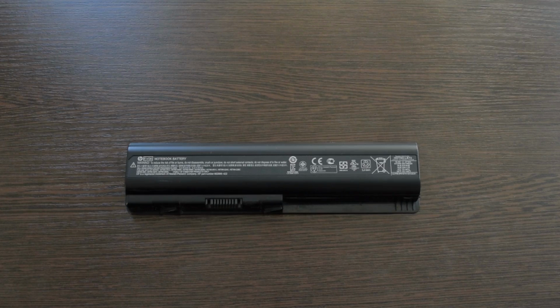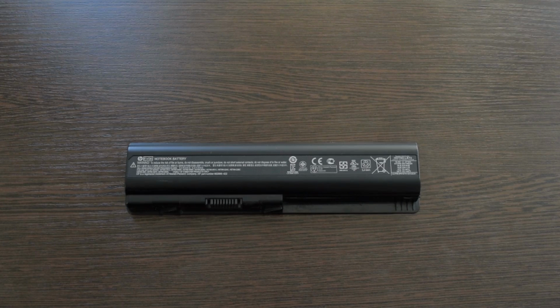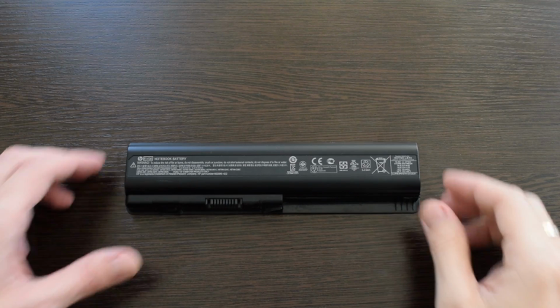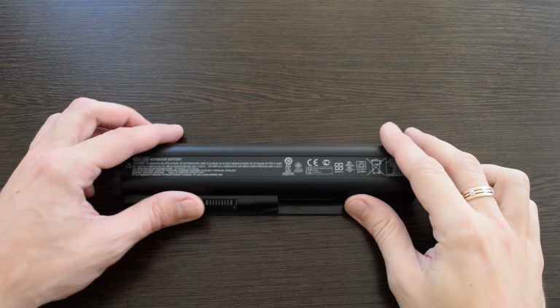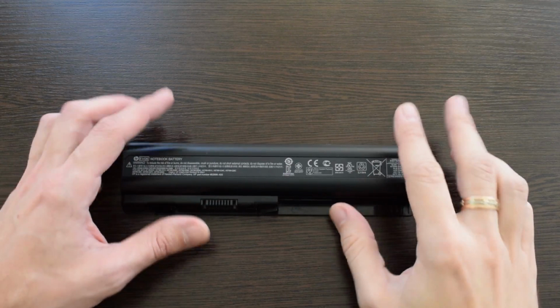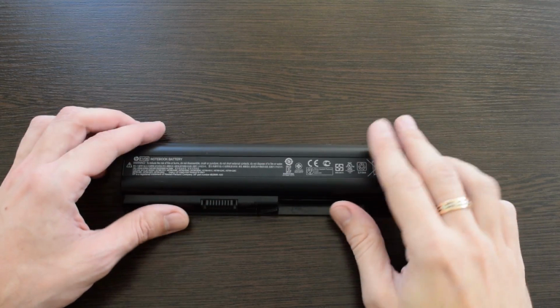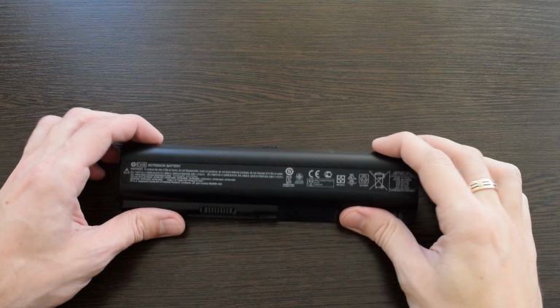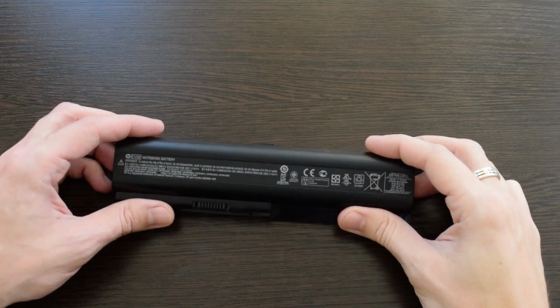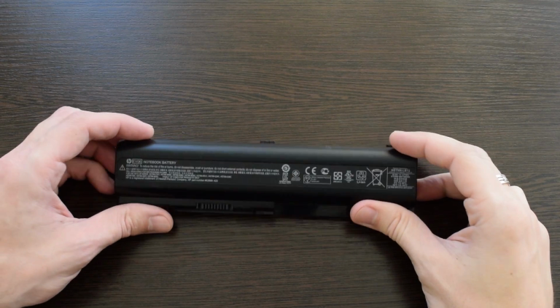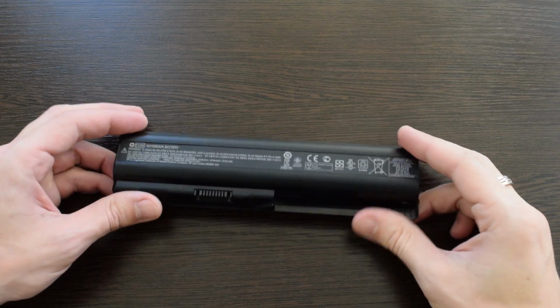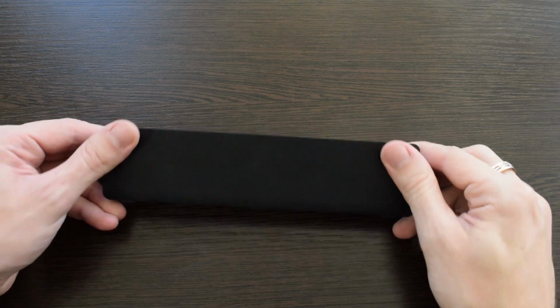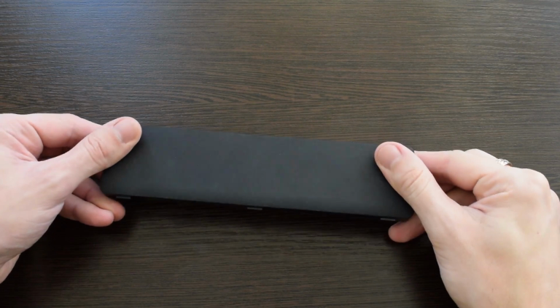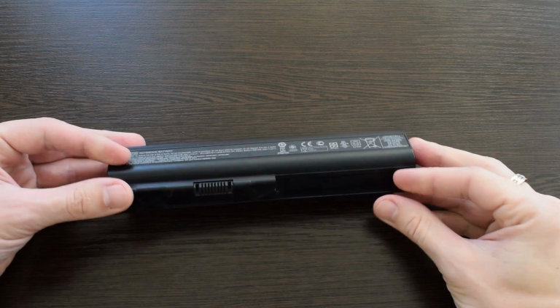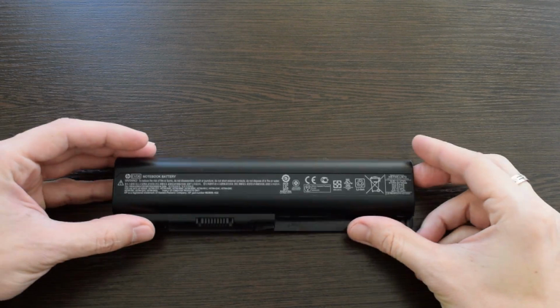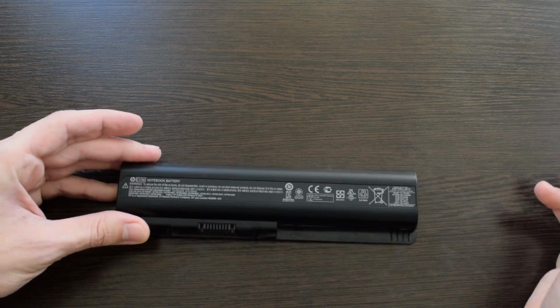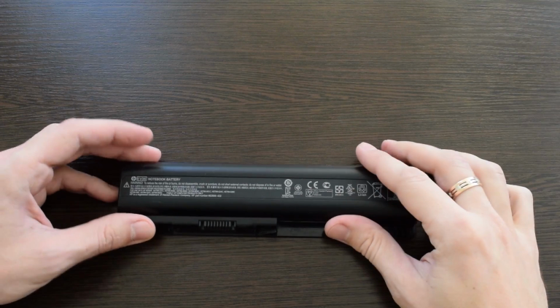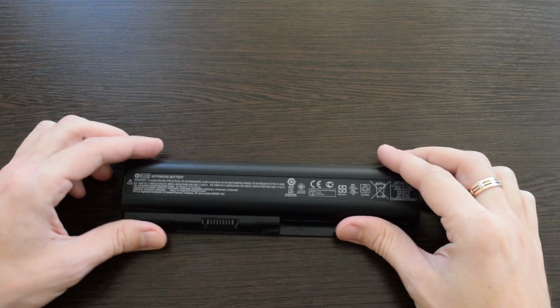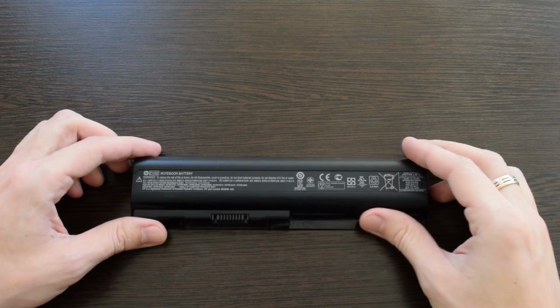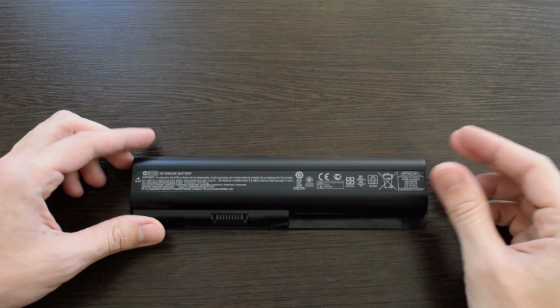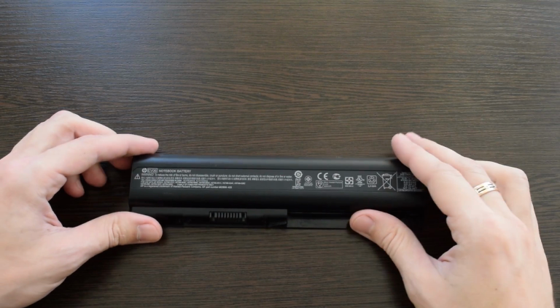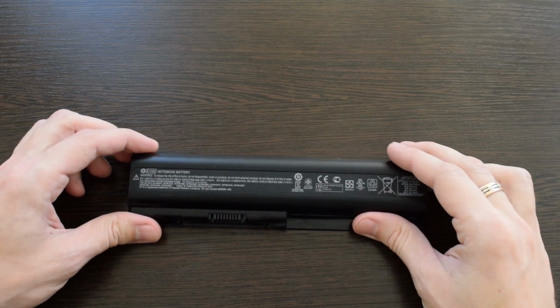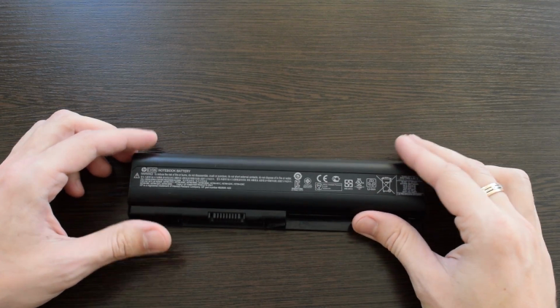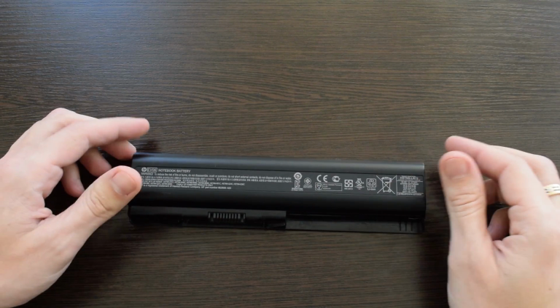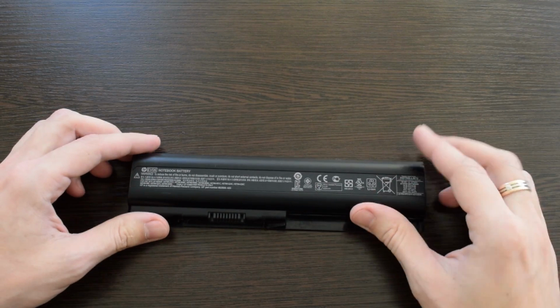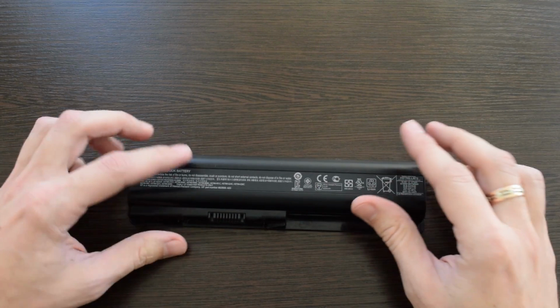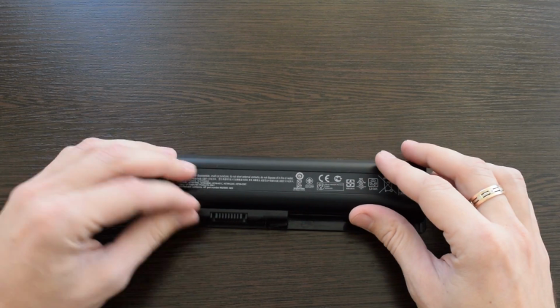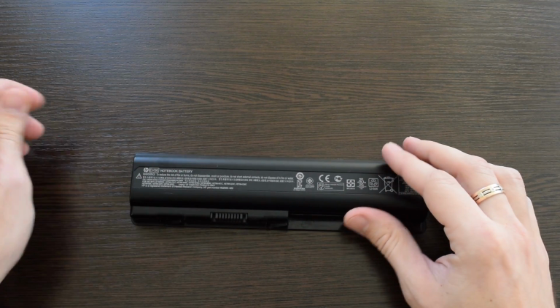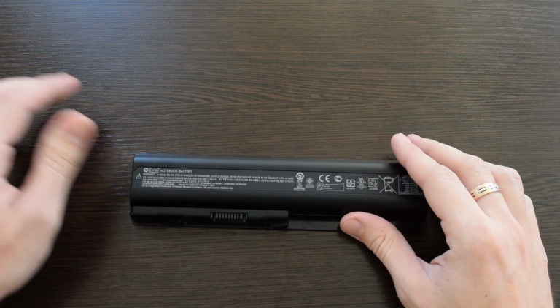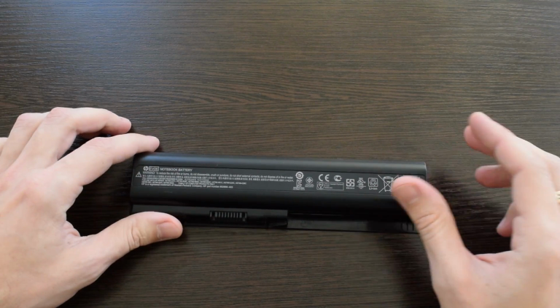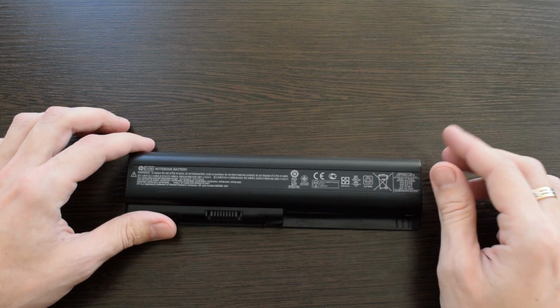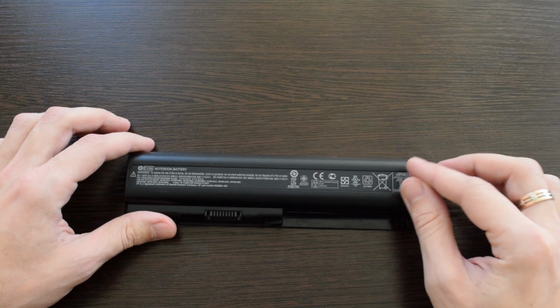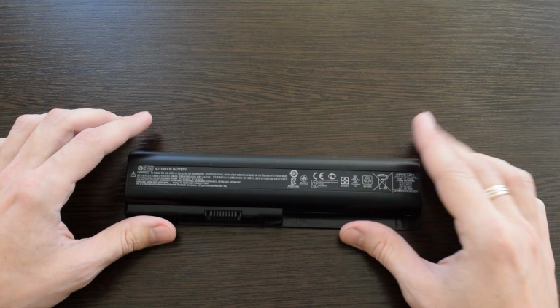Hi guys! People usually just throw away old laptop batteries. If you have one, don't toss it out. I'm gonna show you how easily you can make a nice and cool power bank using your old battery.